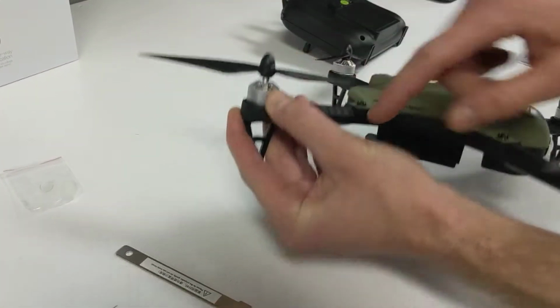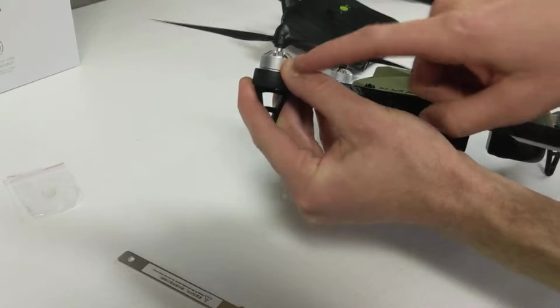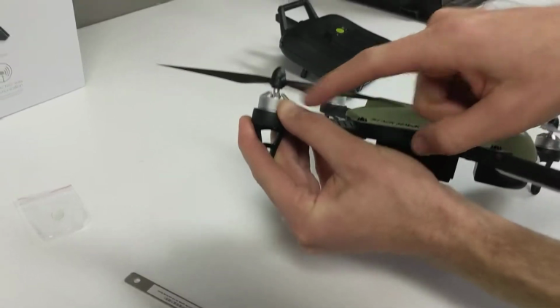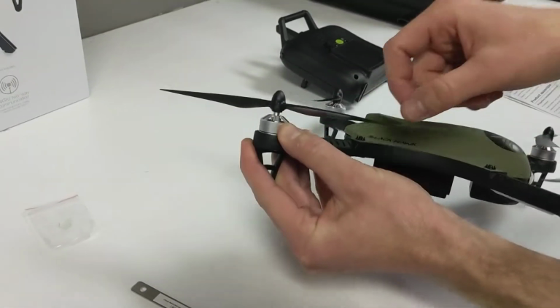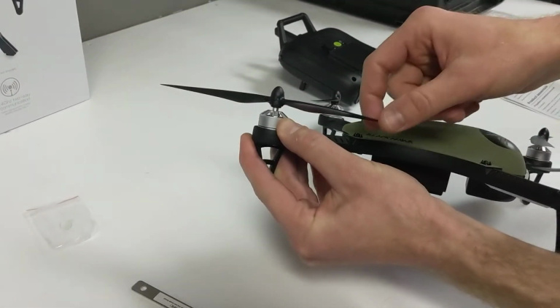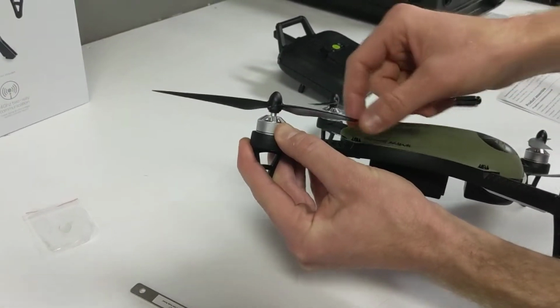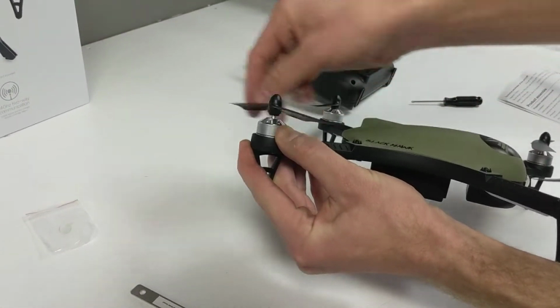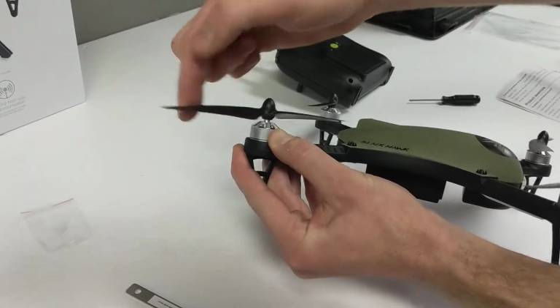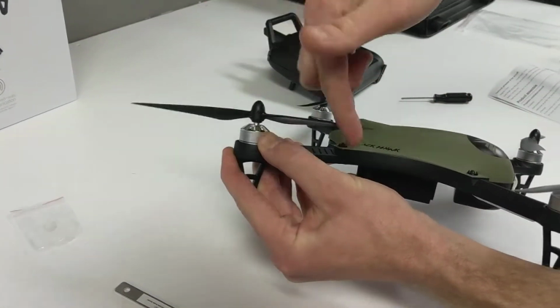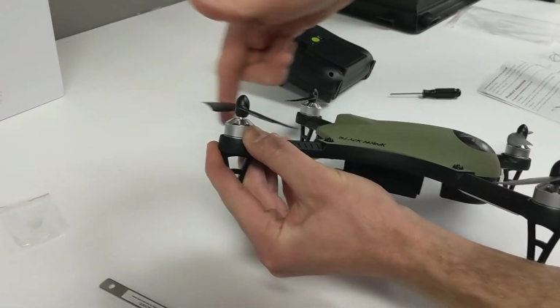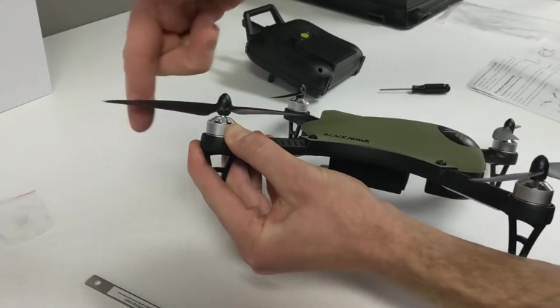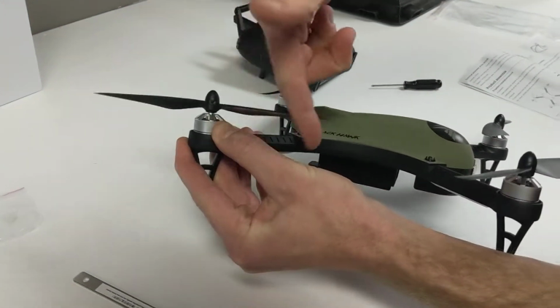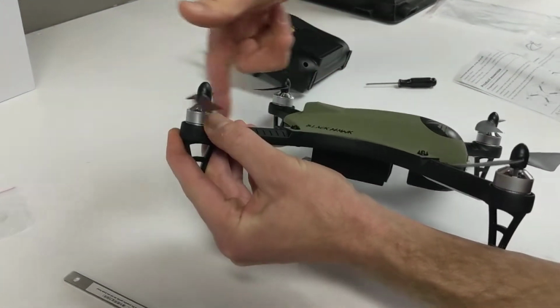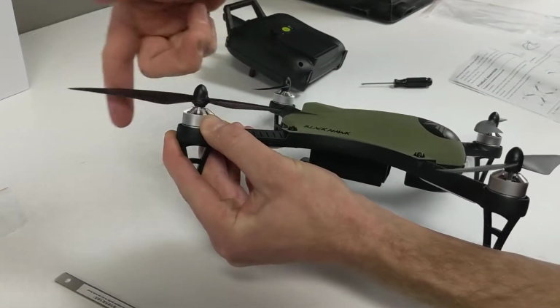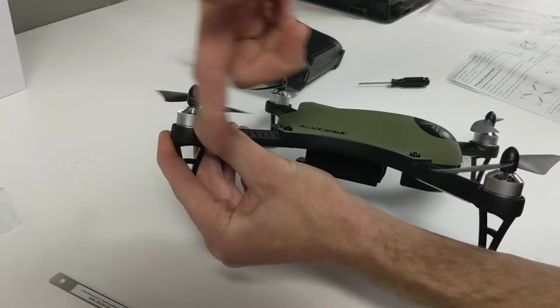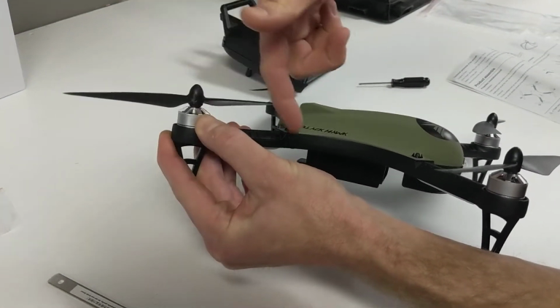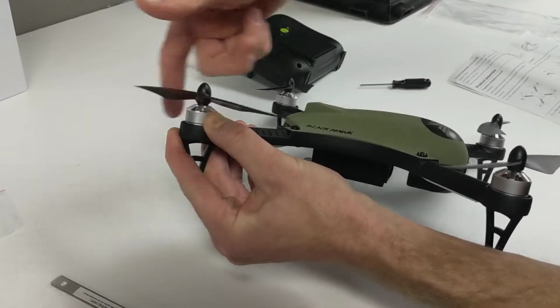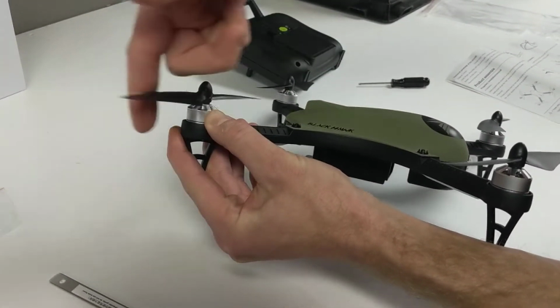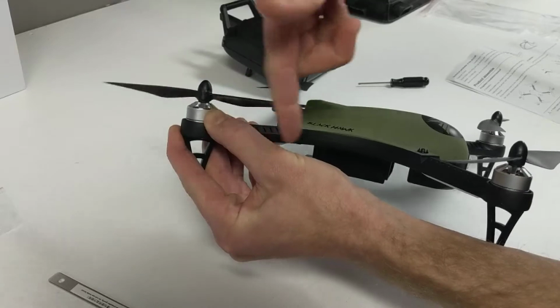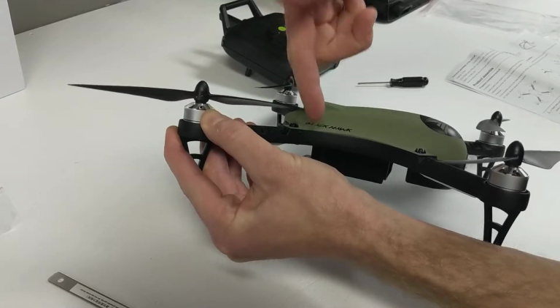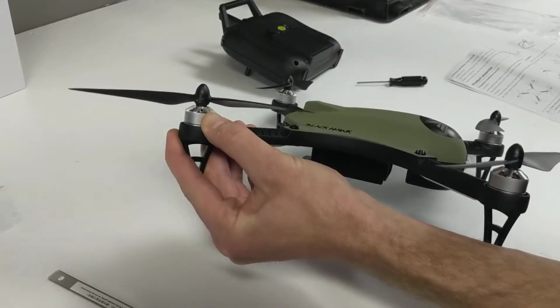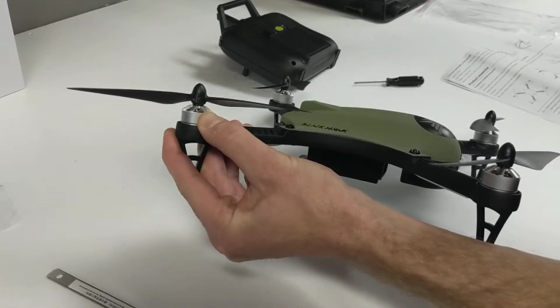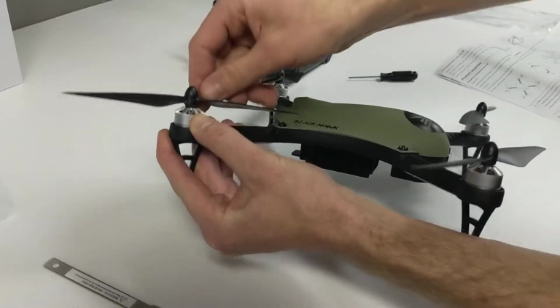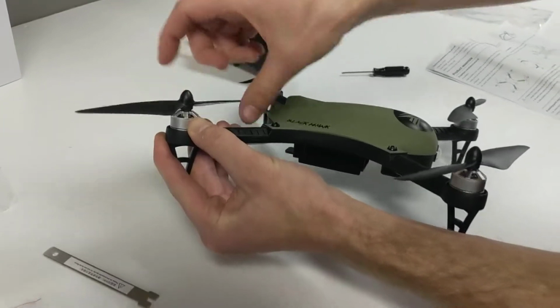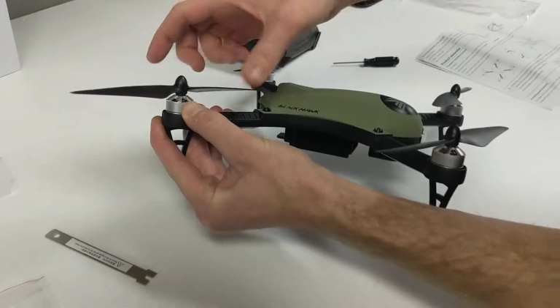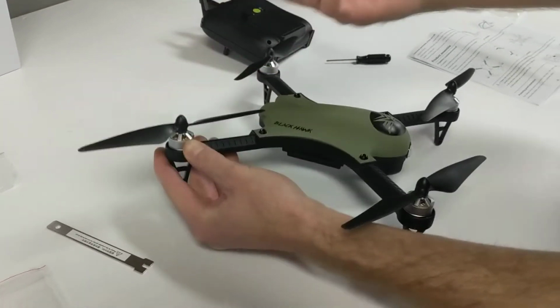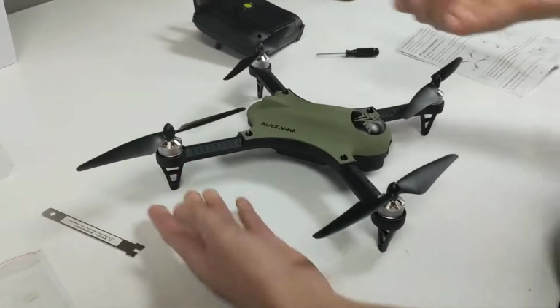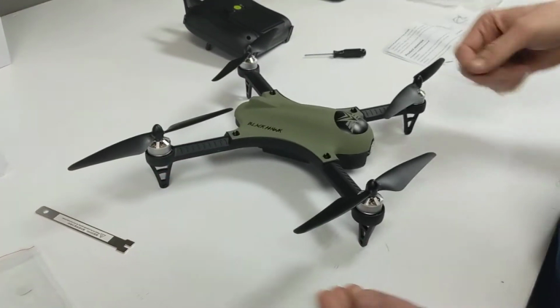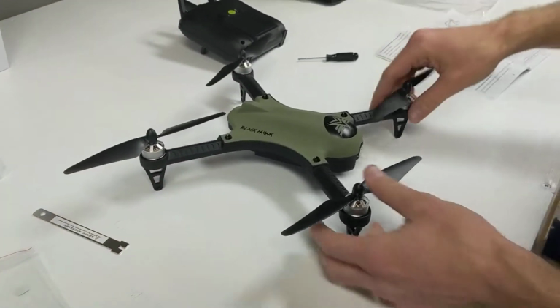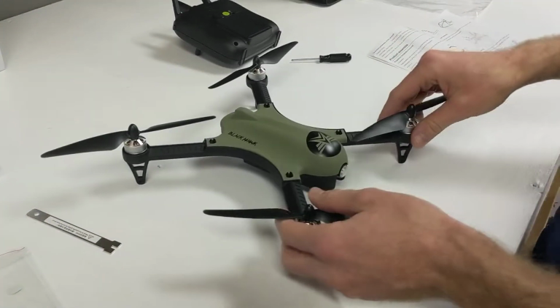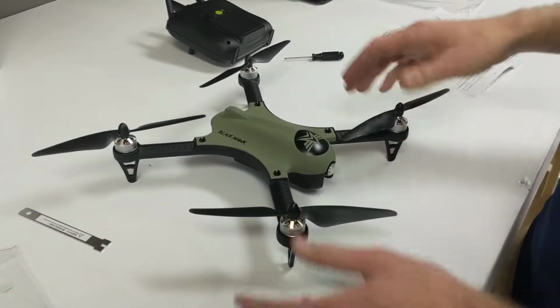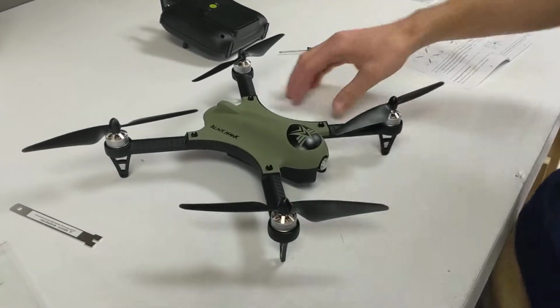Just push your thumb up against the motor underneath all the way until it's tight. And once it's tight, you're done. You don't need to tighten it any more than that.